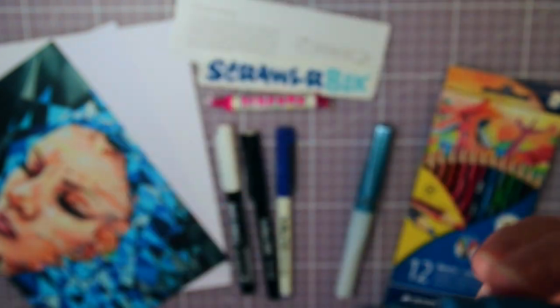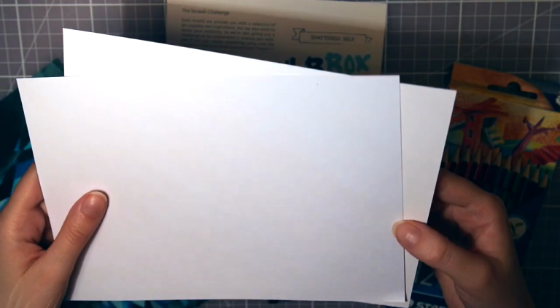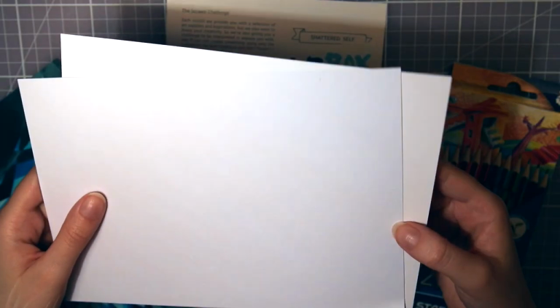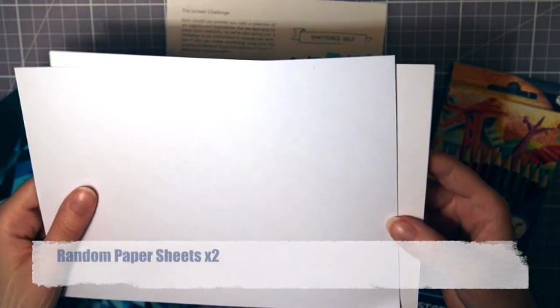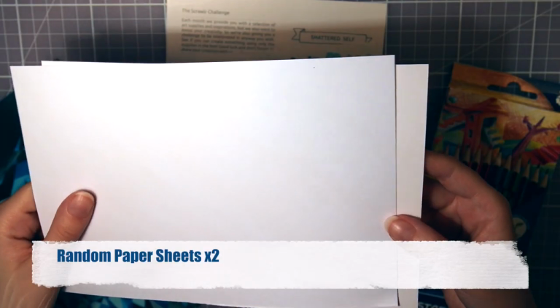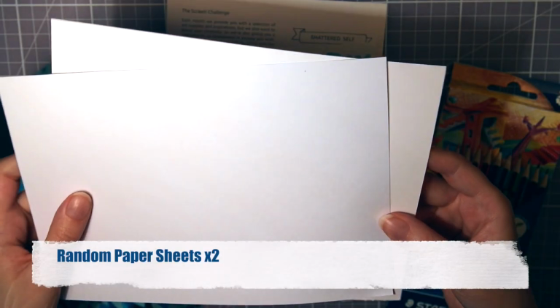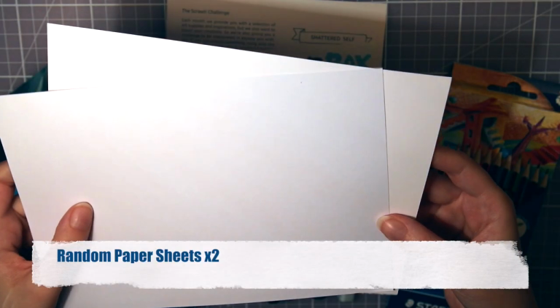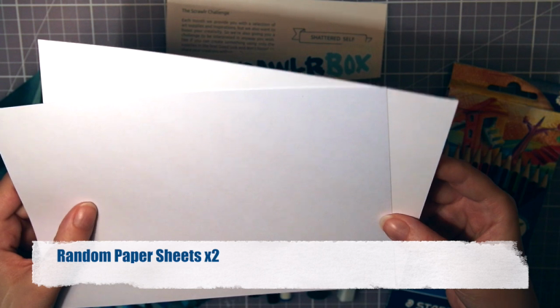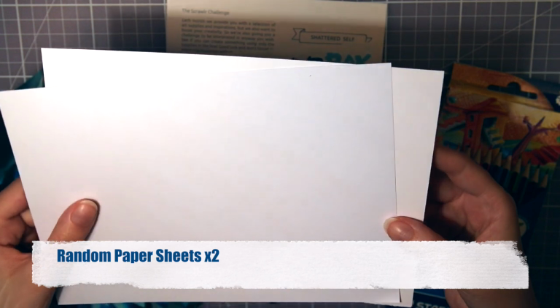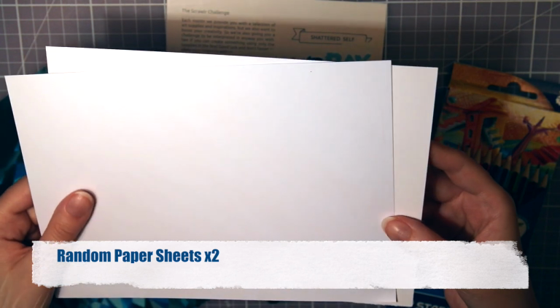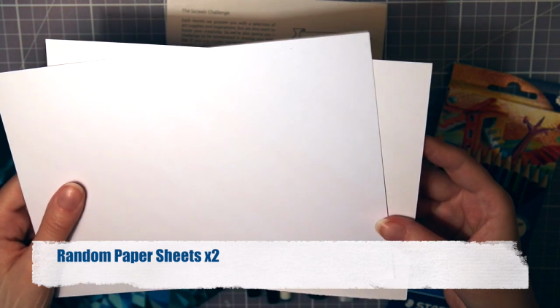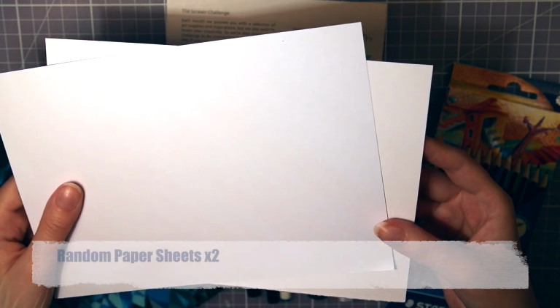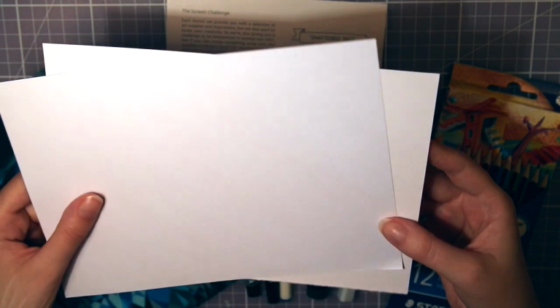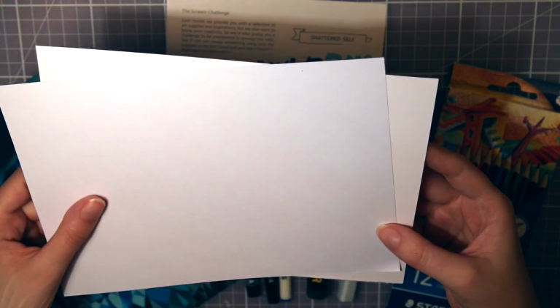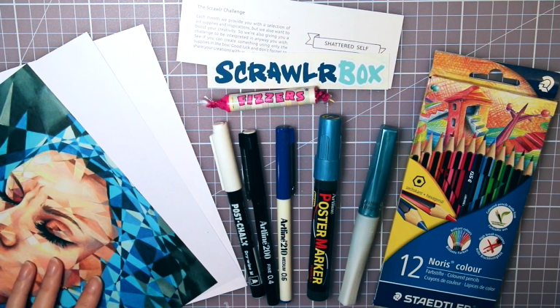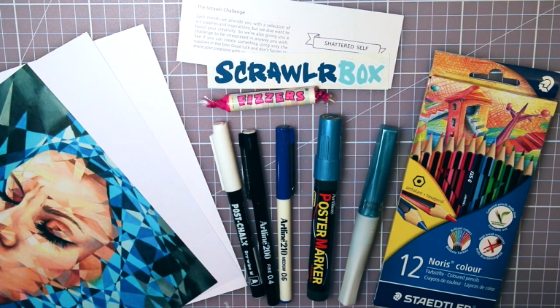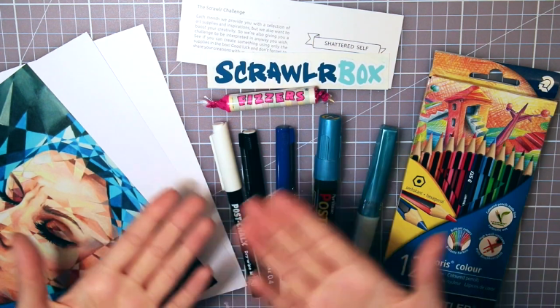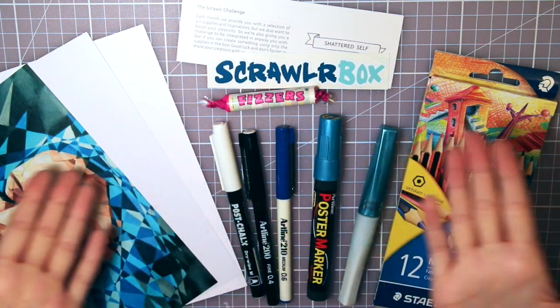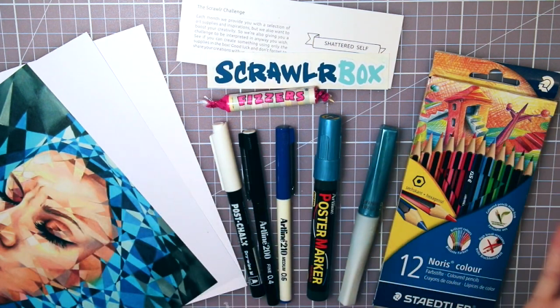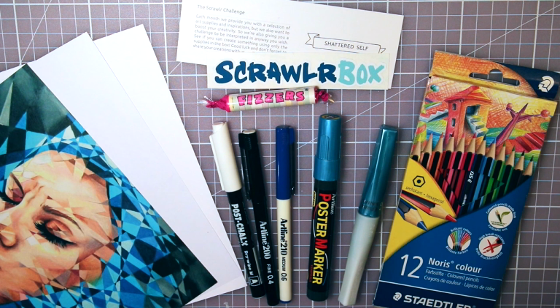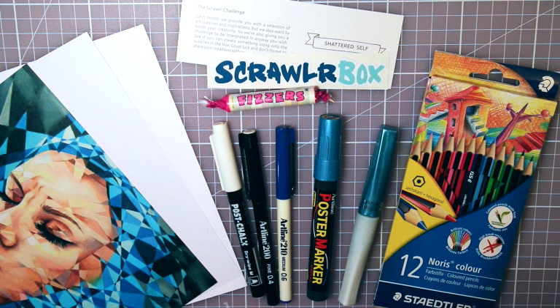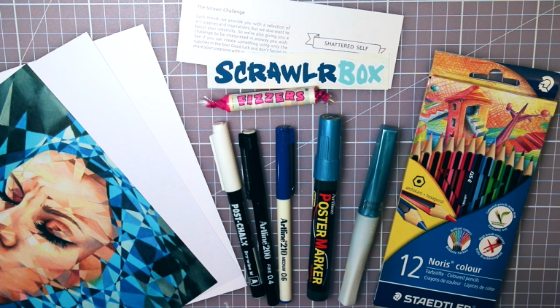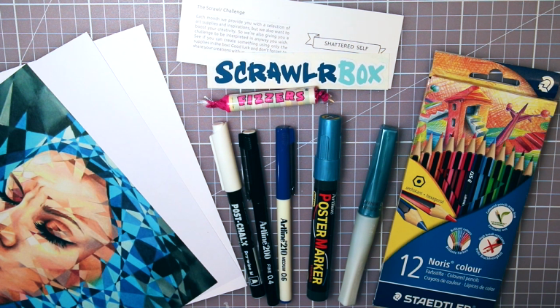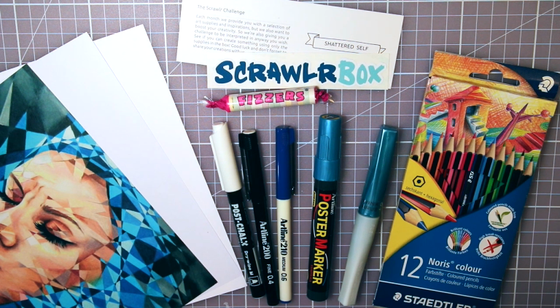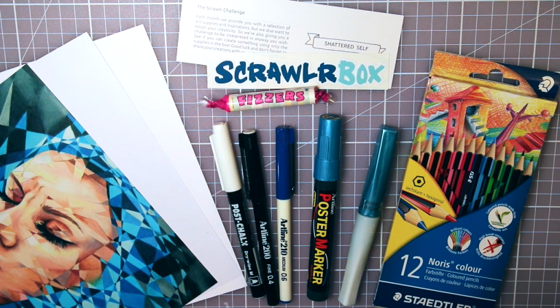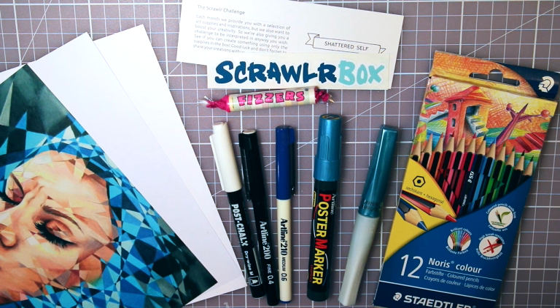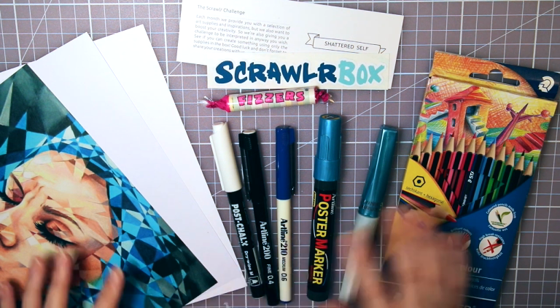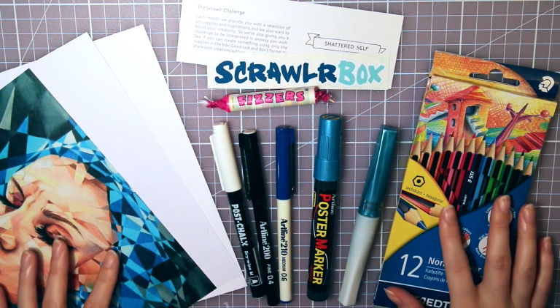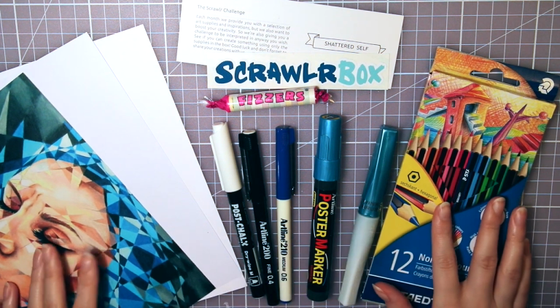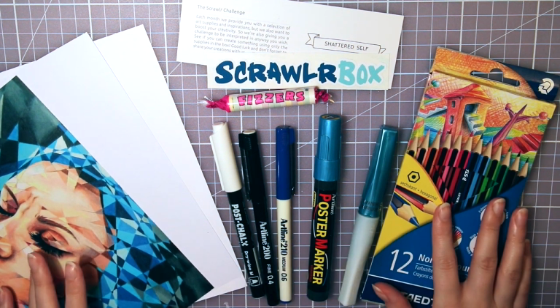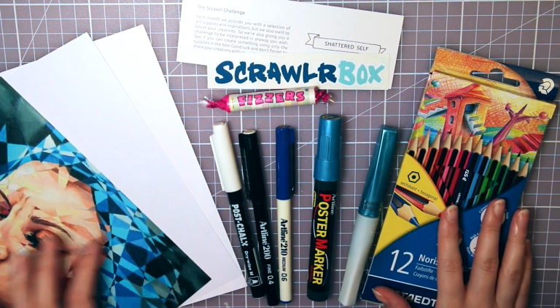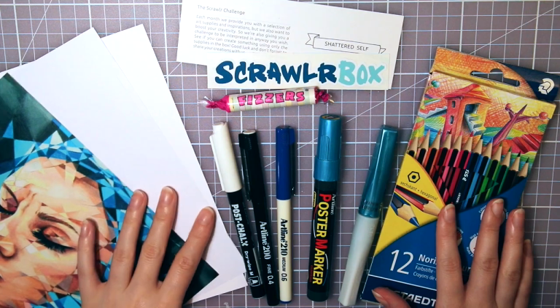Then lastly we have two sheets of unknown paper to use all these supplies on. So those are all the supplies inside the box. Let's see if I can create something from the theme Shattered Self by using all these materials.